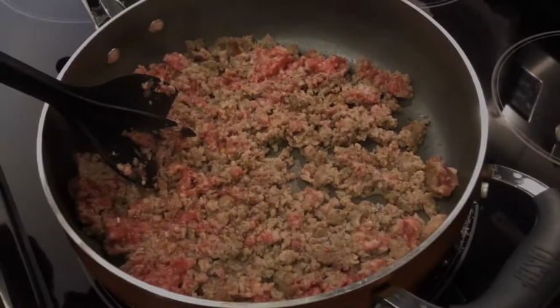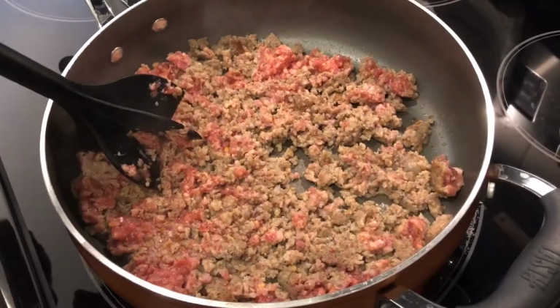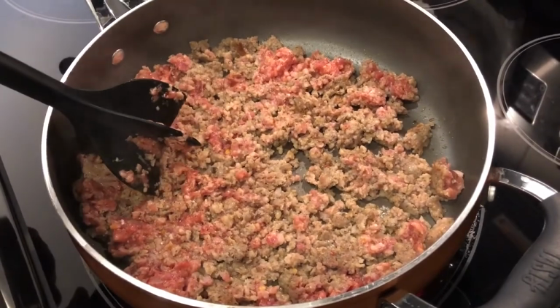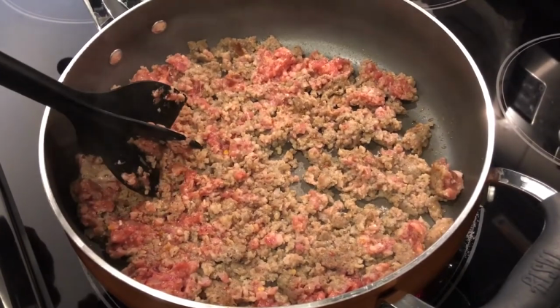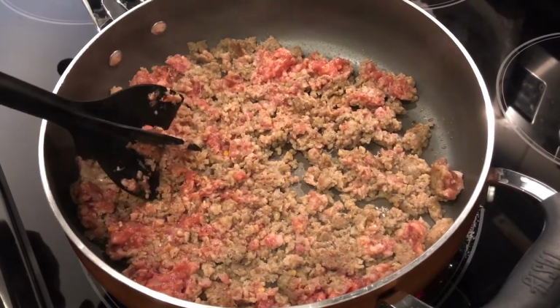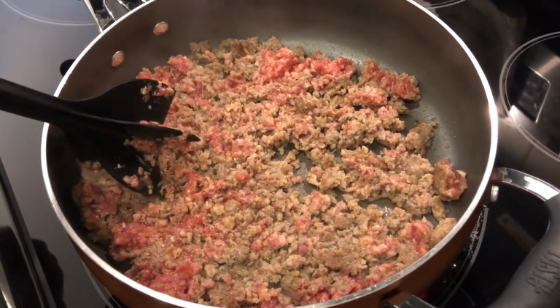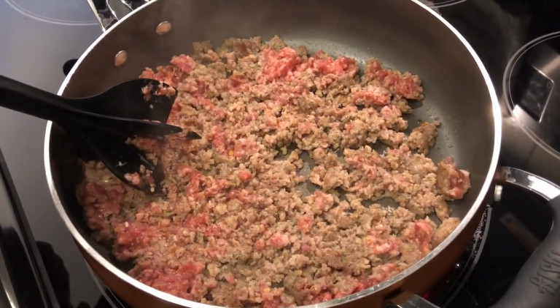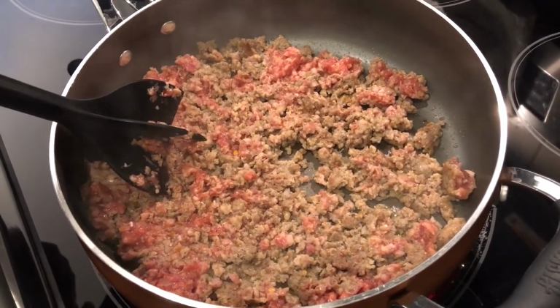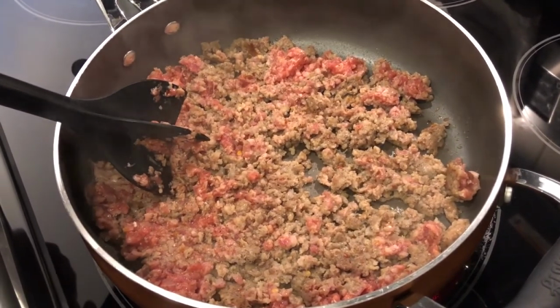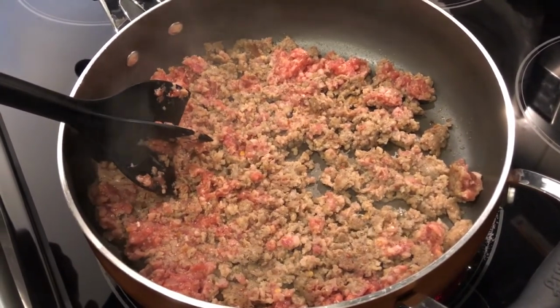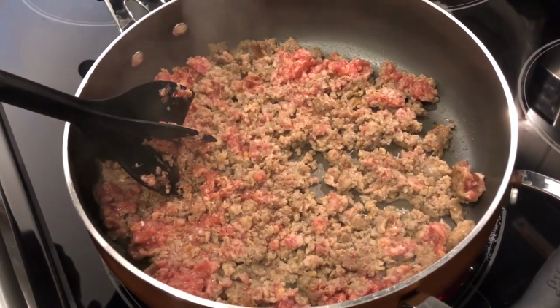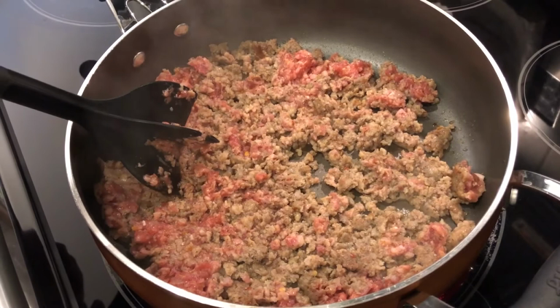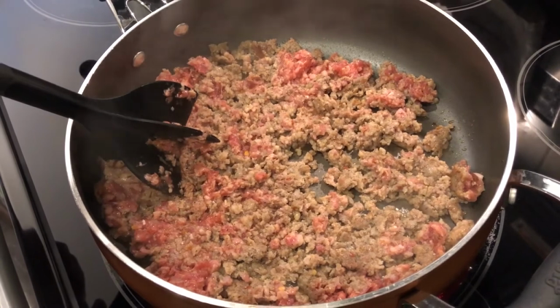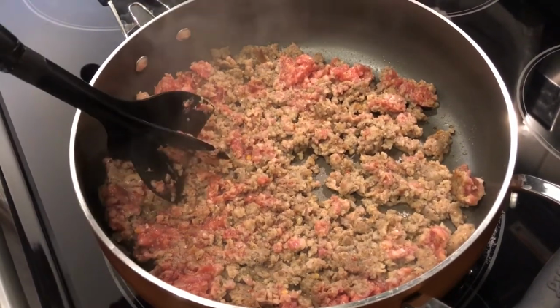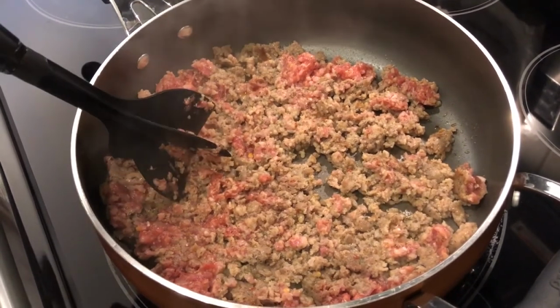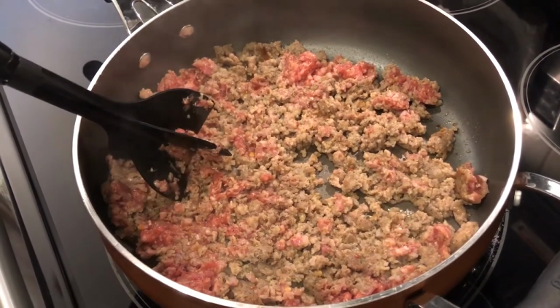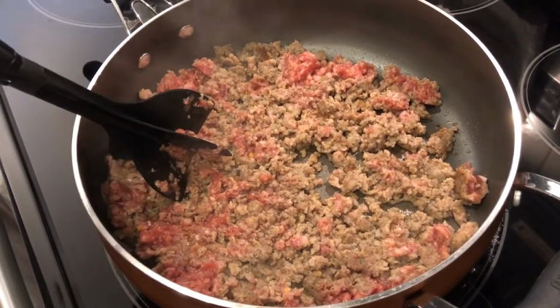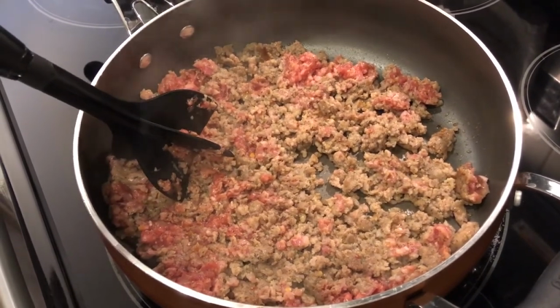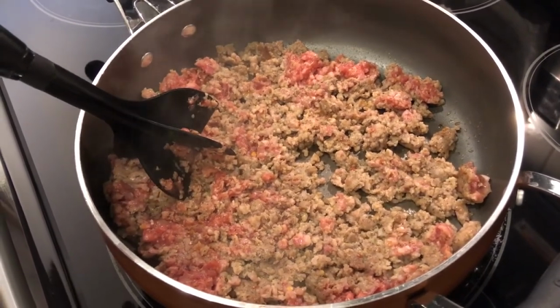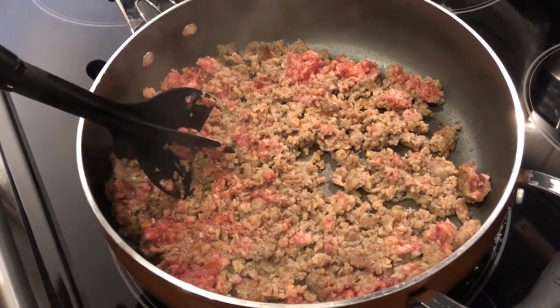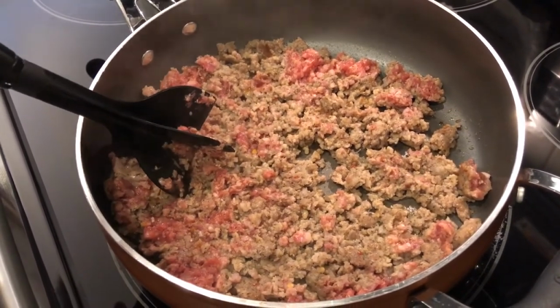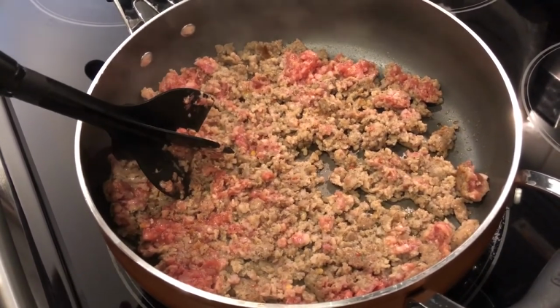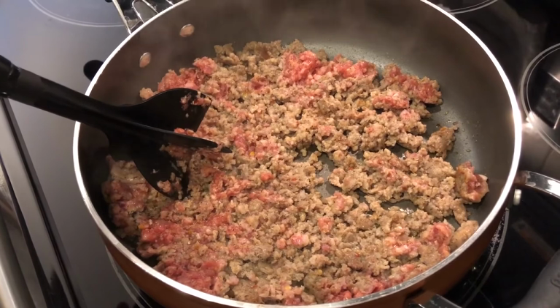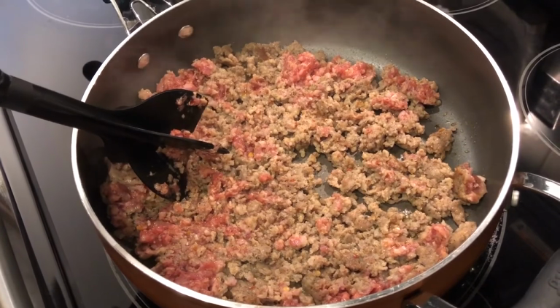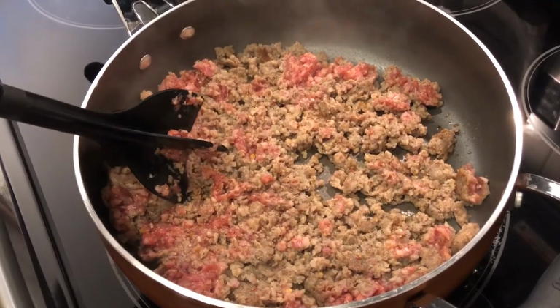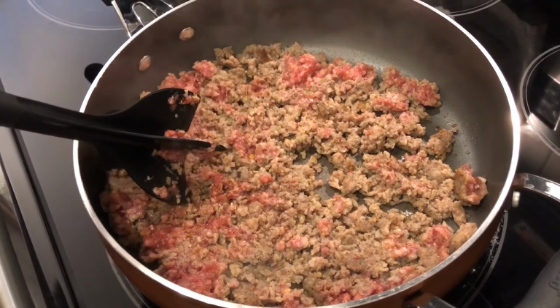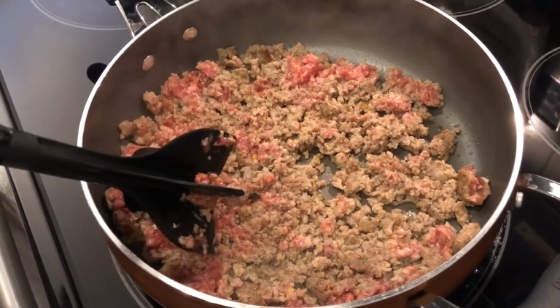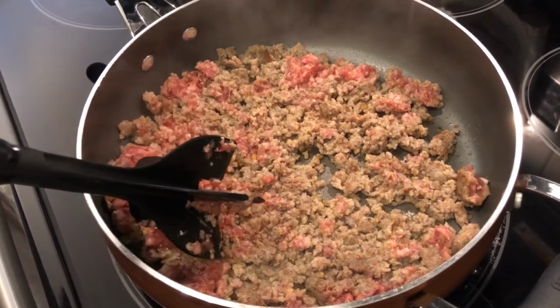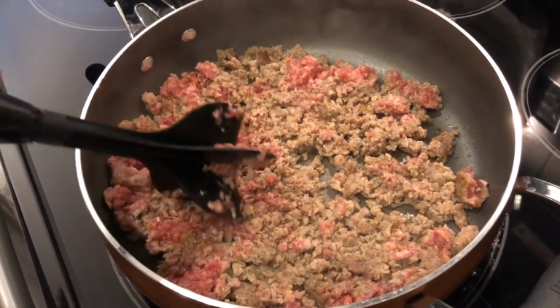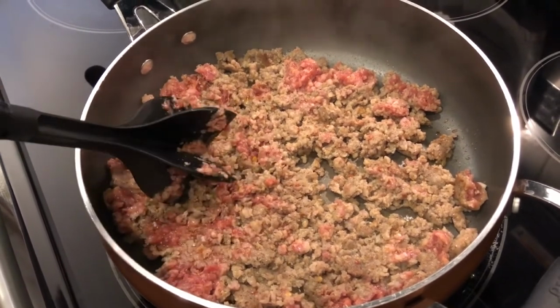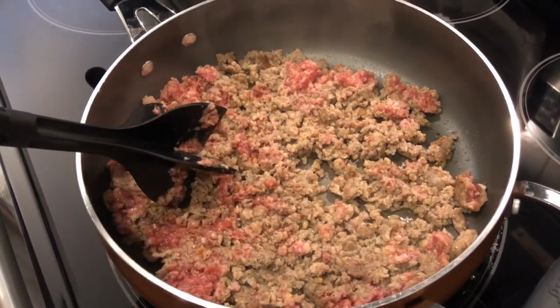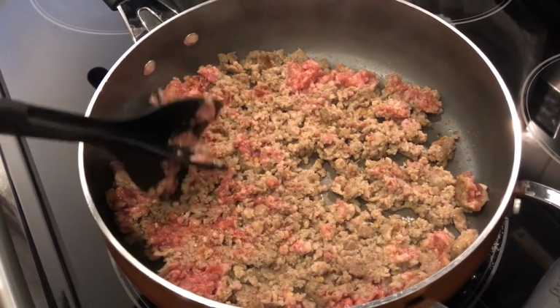Hey guys, welcome back to our channel! My name is Andrea with Foodimentary, adventures in food. I am here today with a foolproof recipe for sausage gravy — it is one of my favorite breakfast and brunch items.